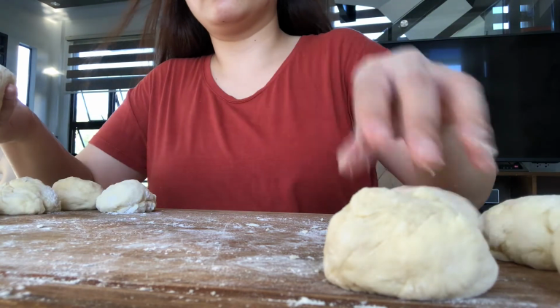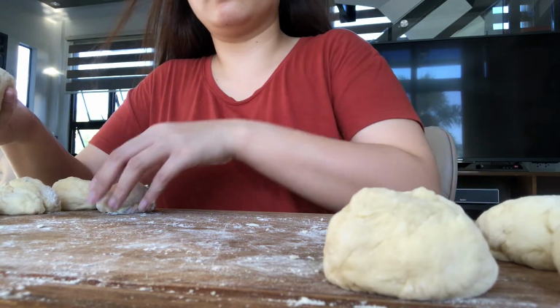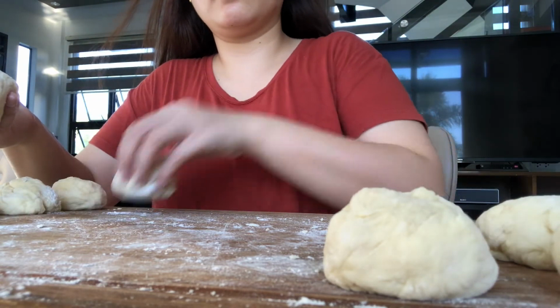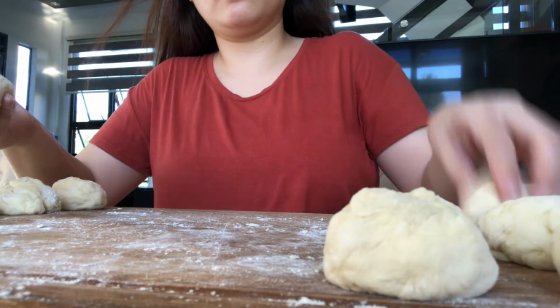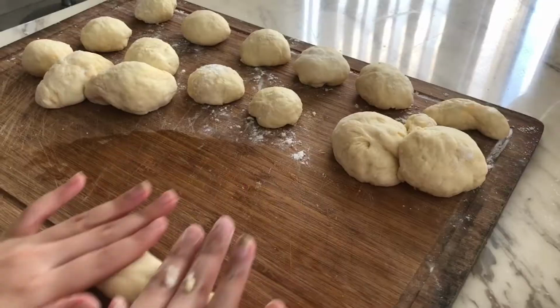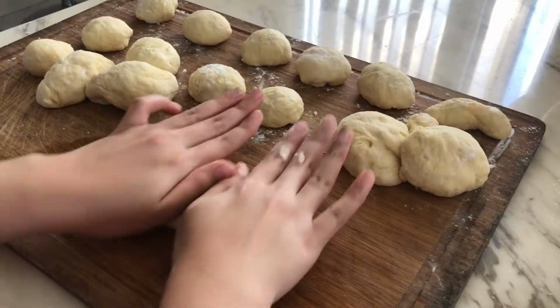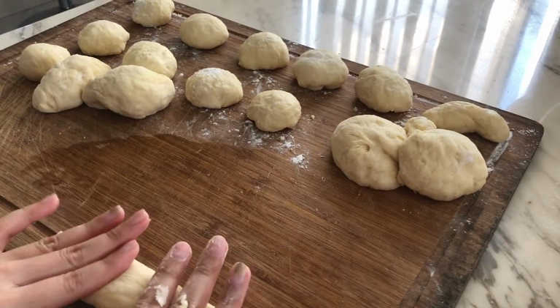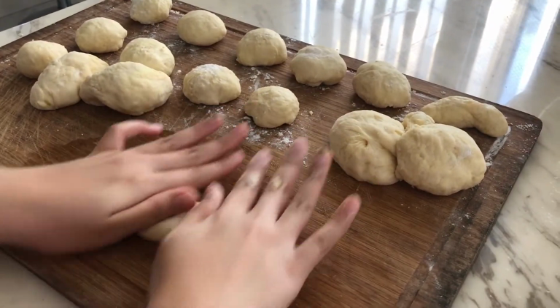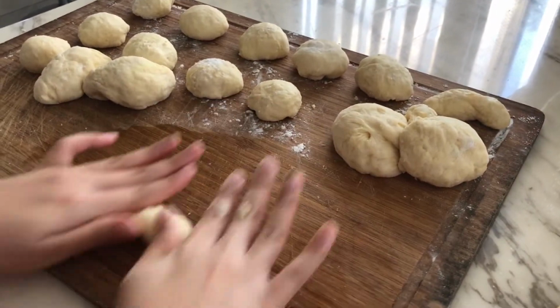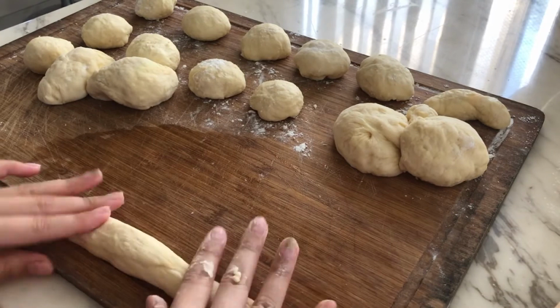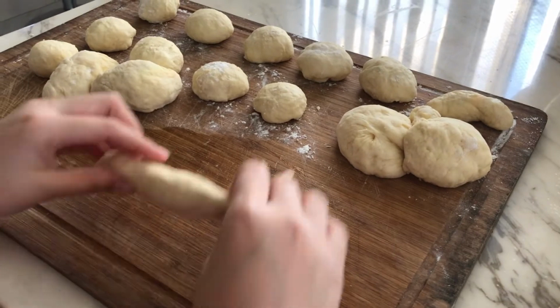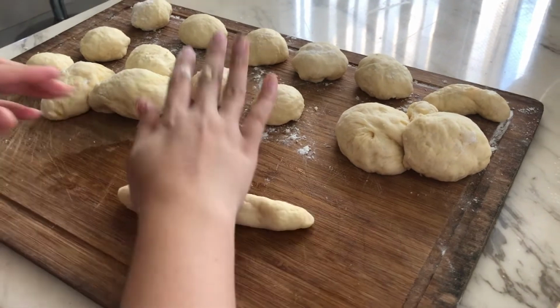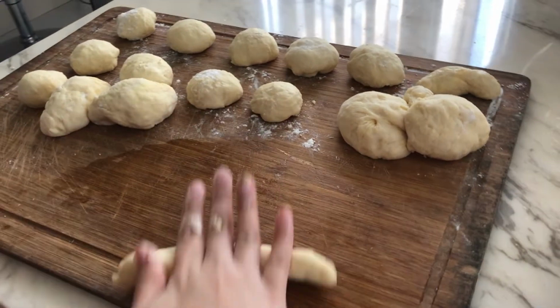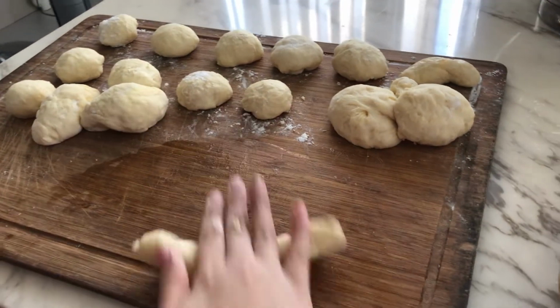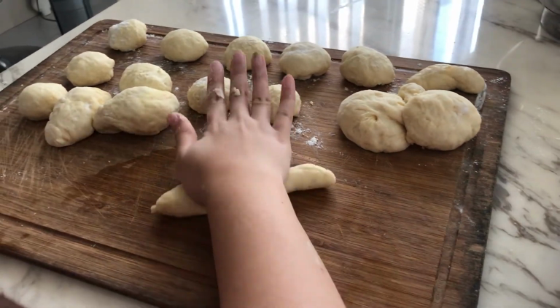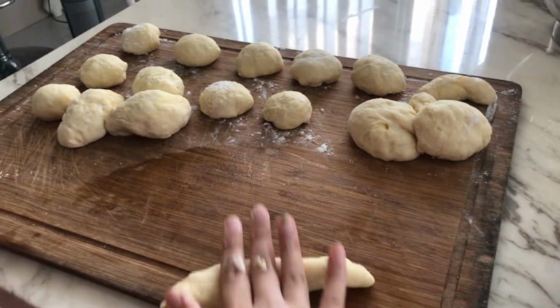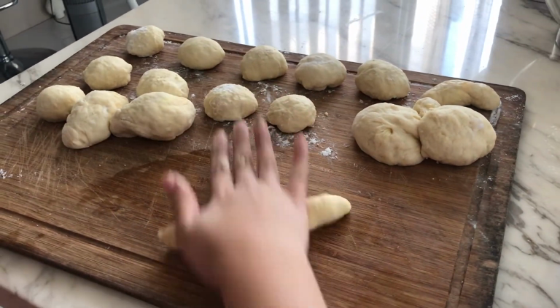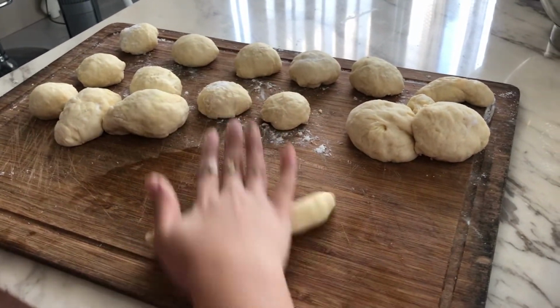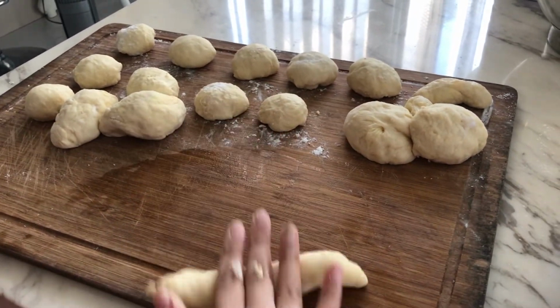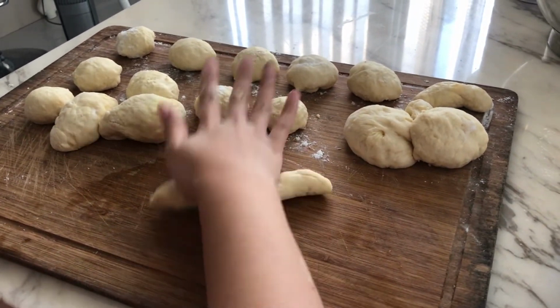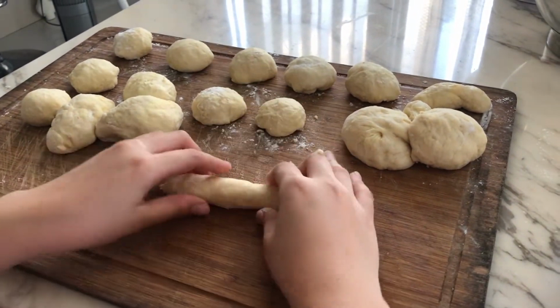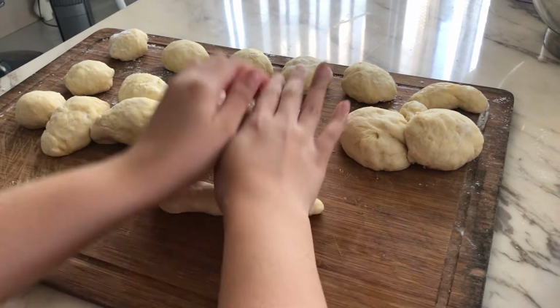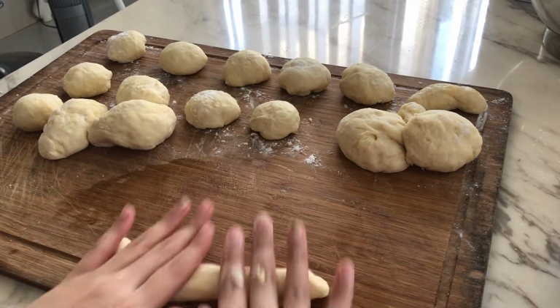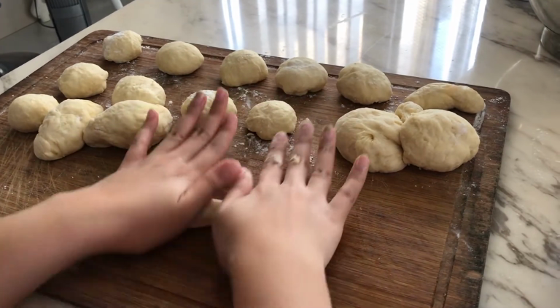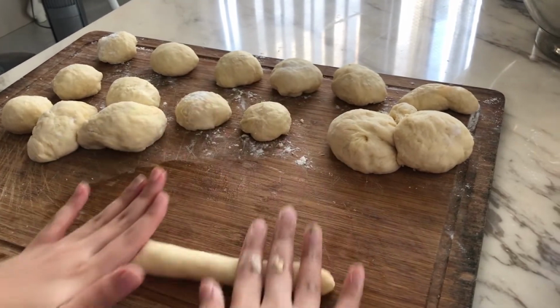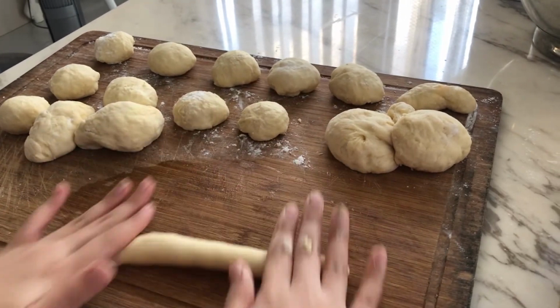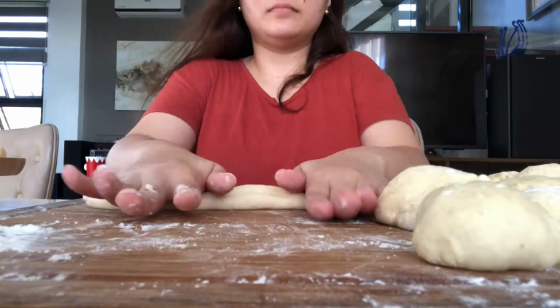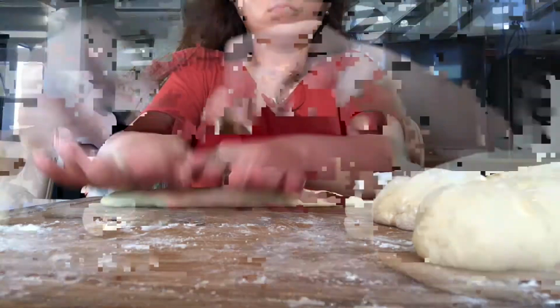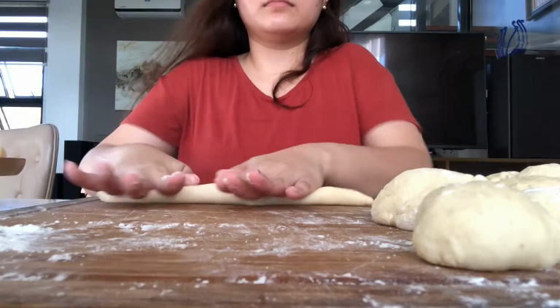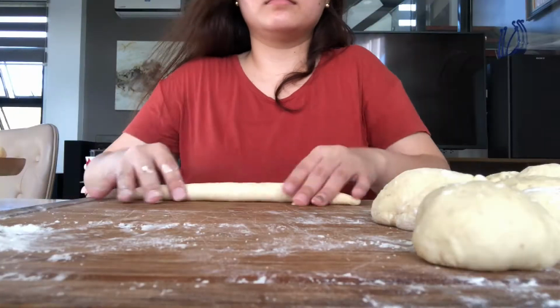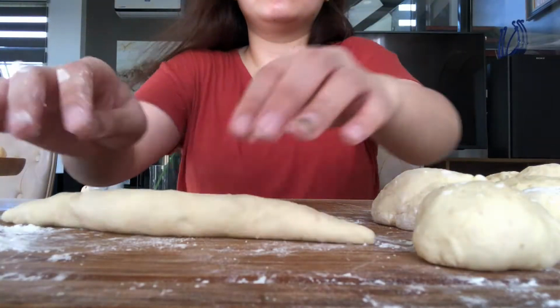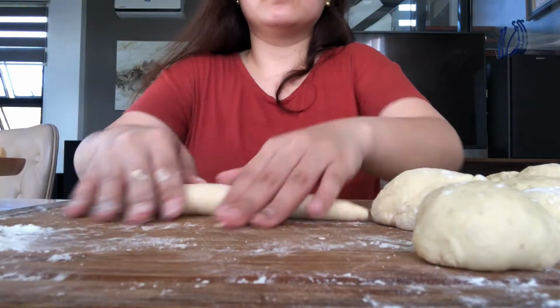Pwede na tayo magsimula mag-roll. Remember na if the surface is too dry, mahihirapan kayo mag-roll. So ang board ko, nilagyan ko lang ng konting water para easier mag-spread yung everything.